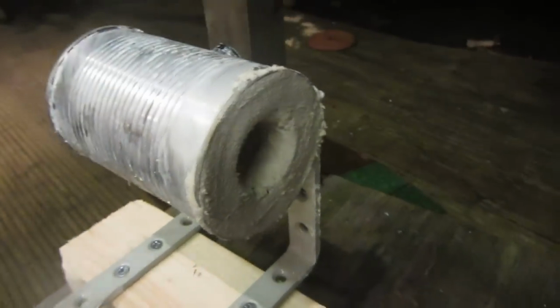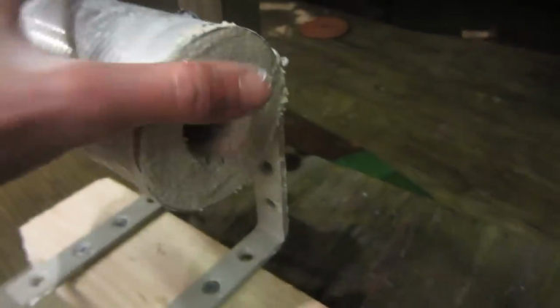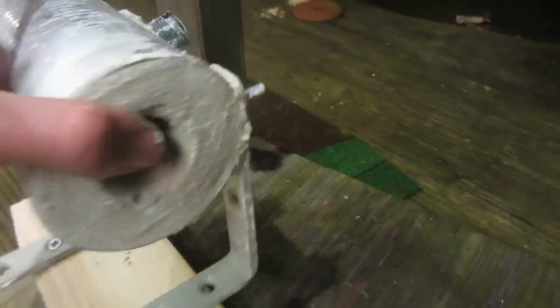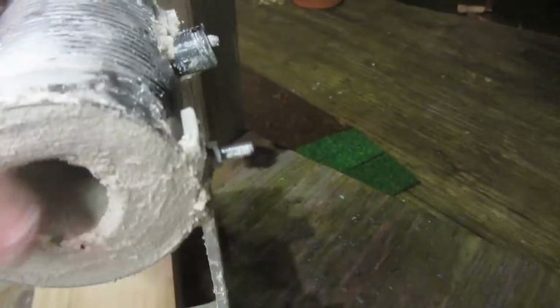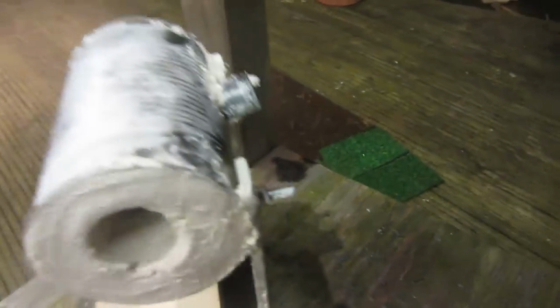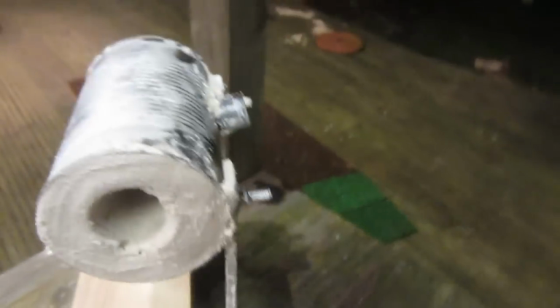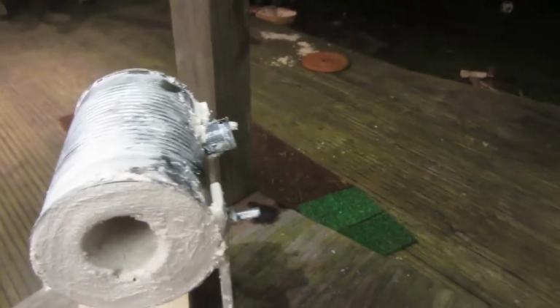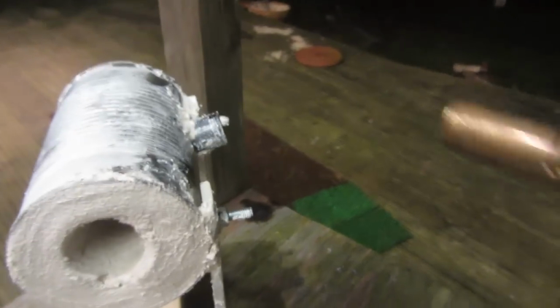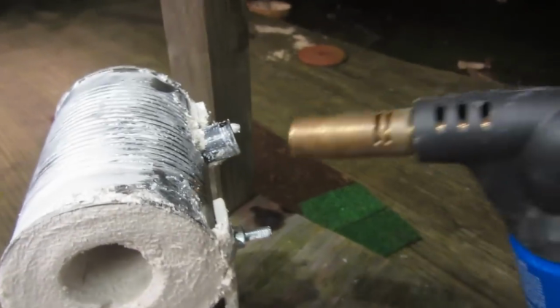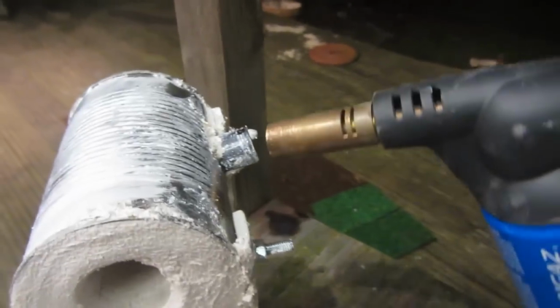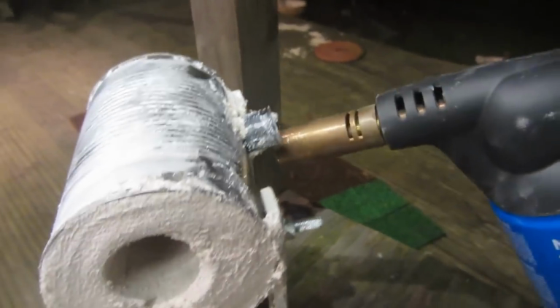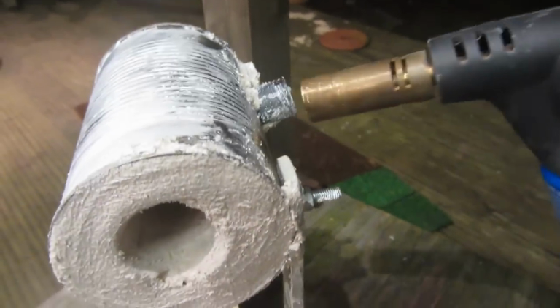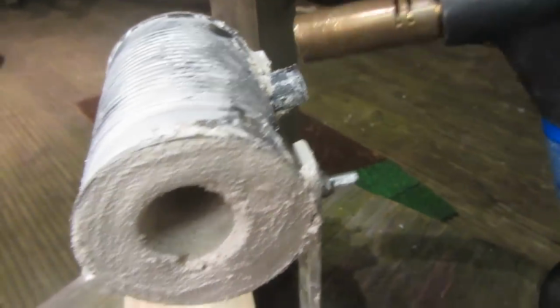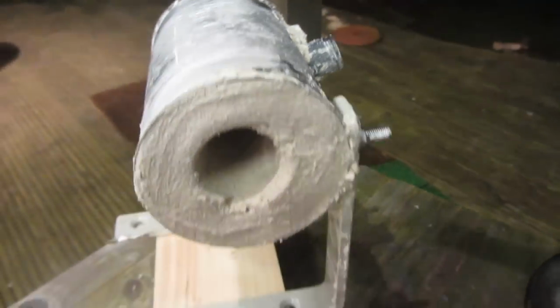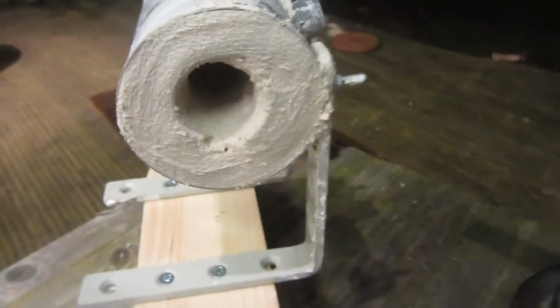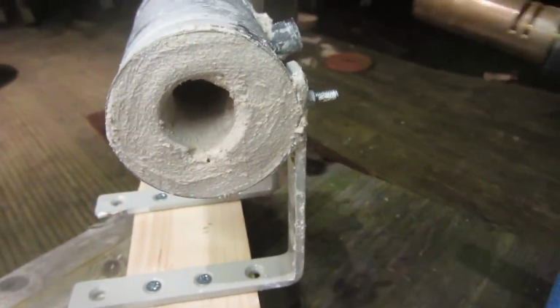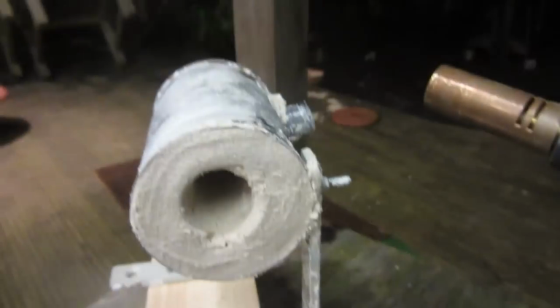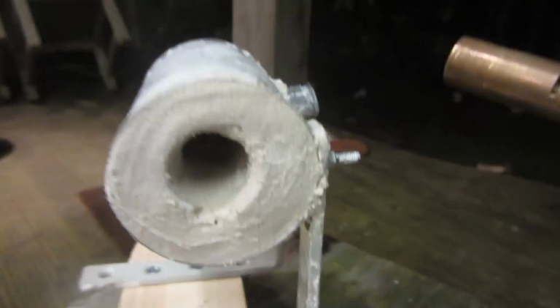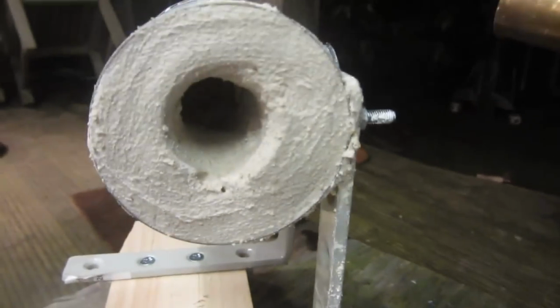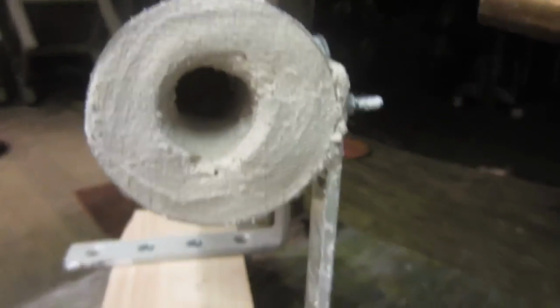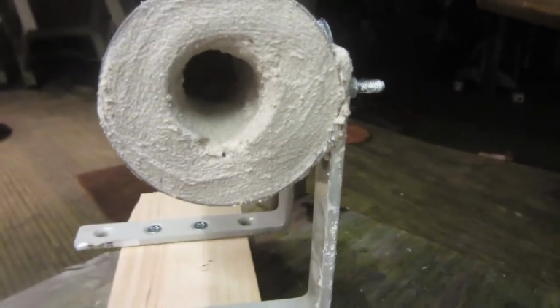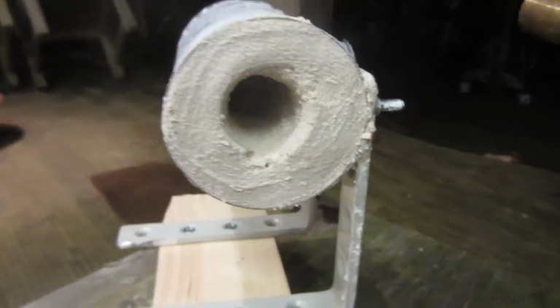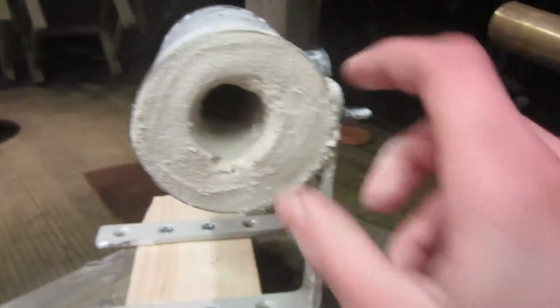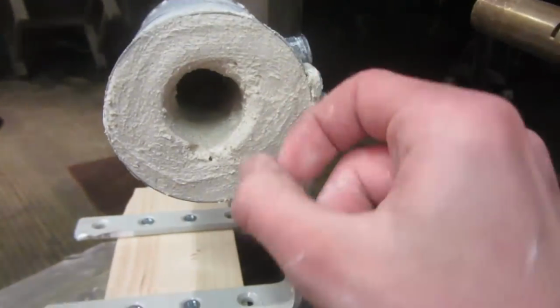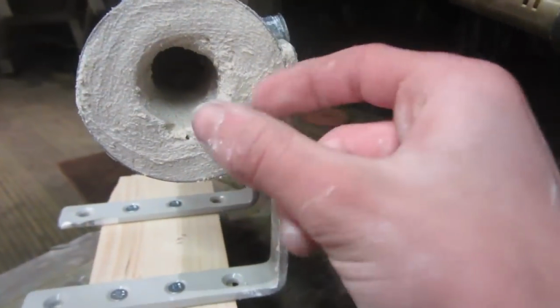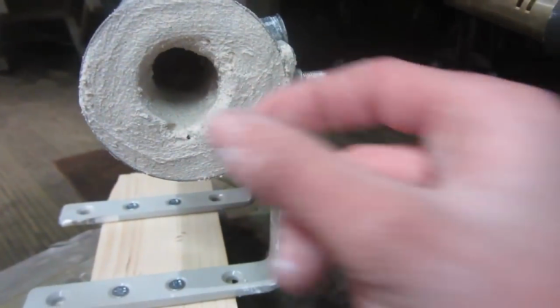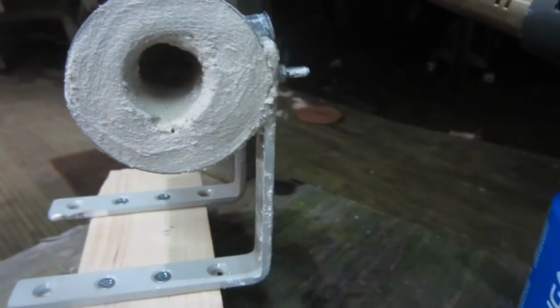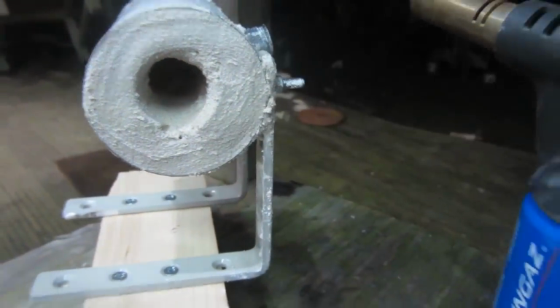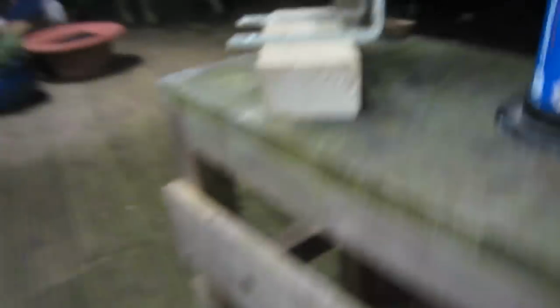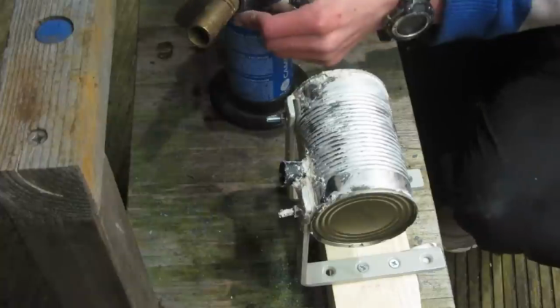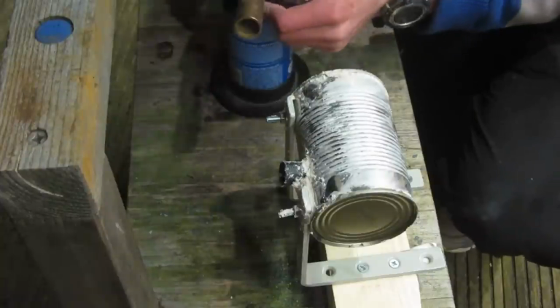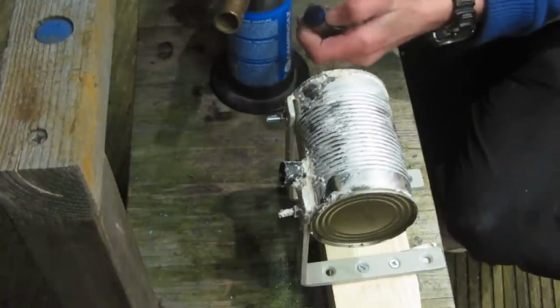This is a really great forge and it's time to test it out. The first burn will dry all of the plaster of Paris completely. This was a really great idea by Nighthawkenlight, and if you haven't already, I'd definitely recommend going to check out his tutorial.